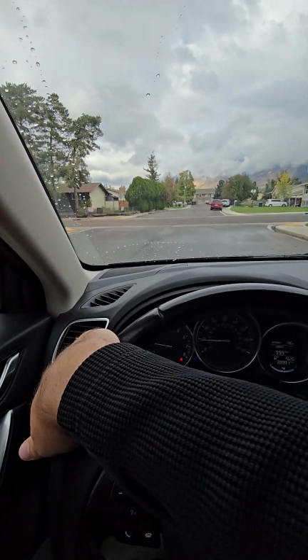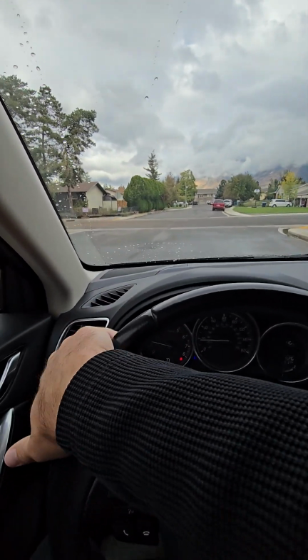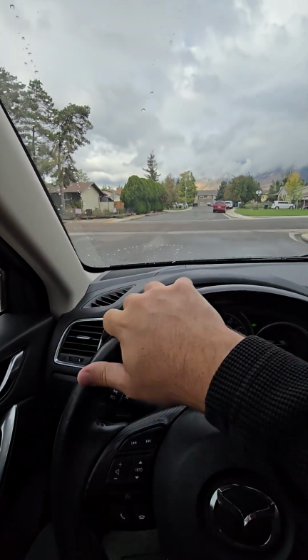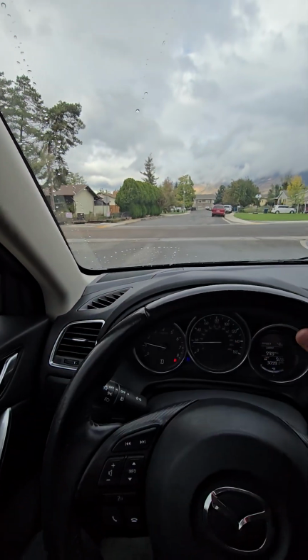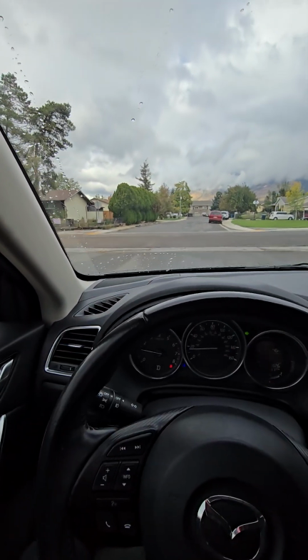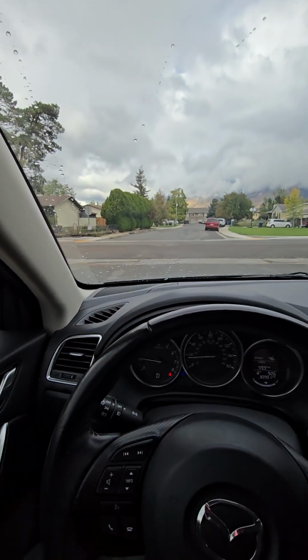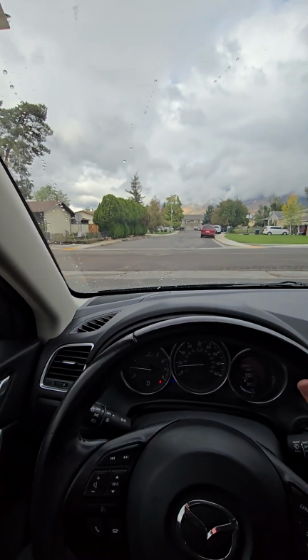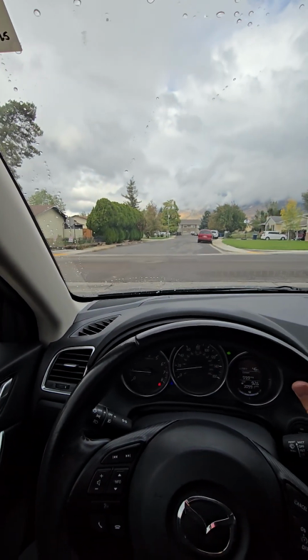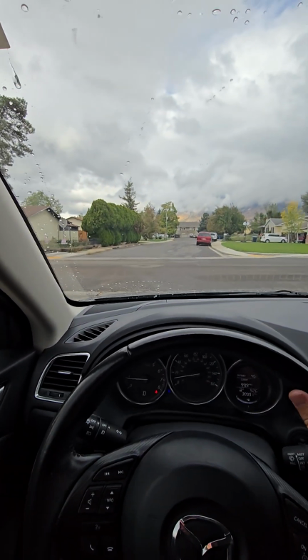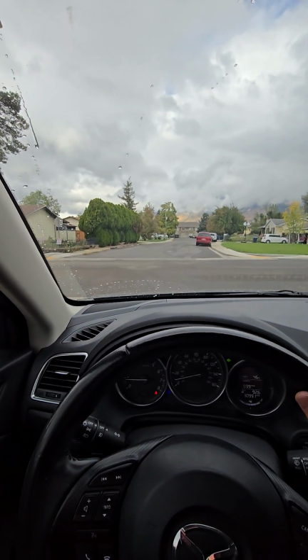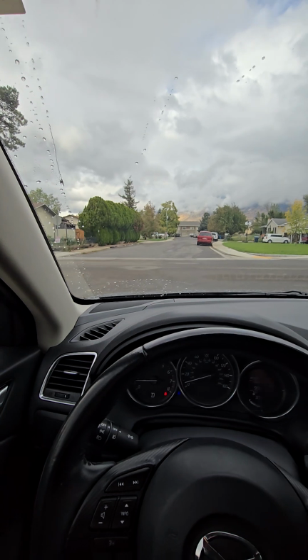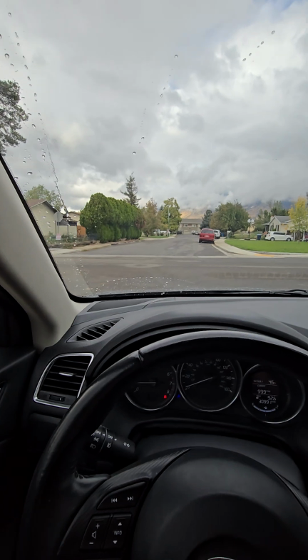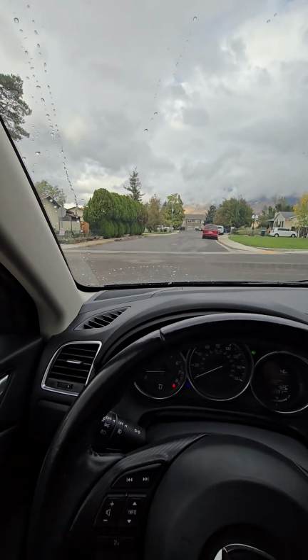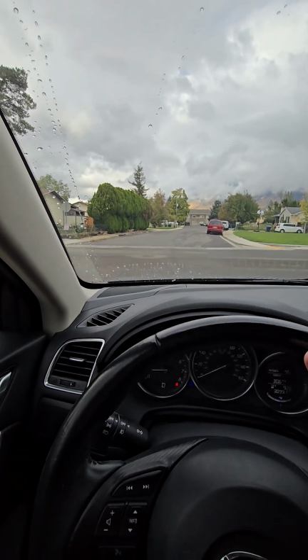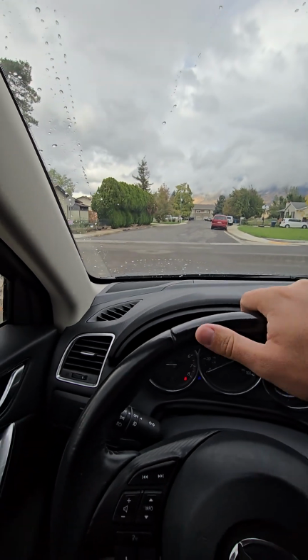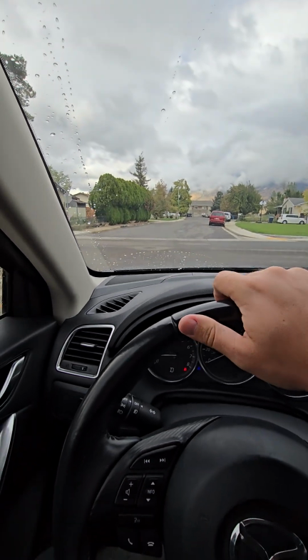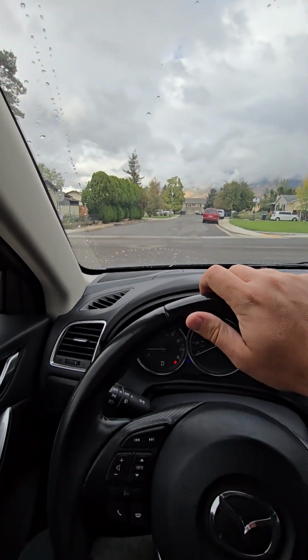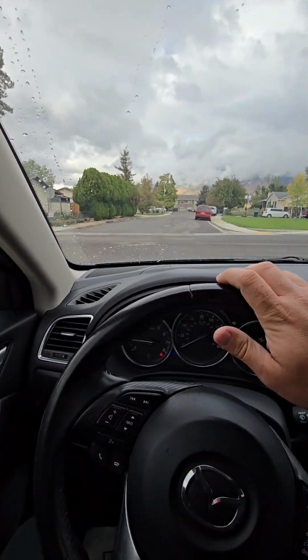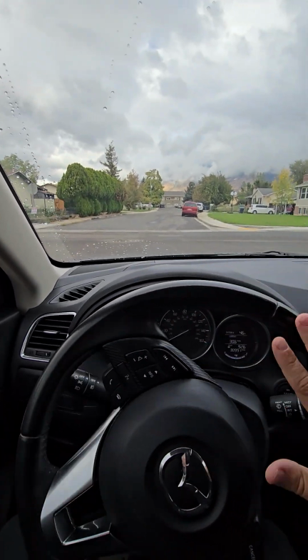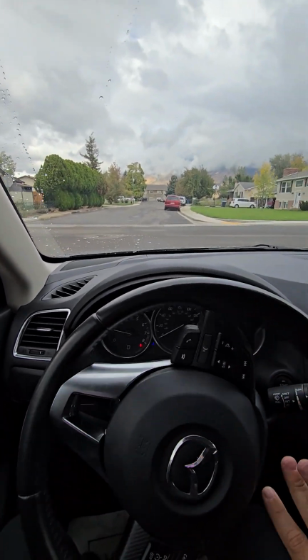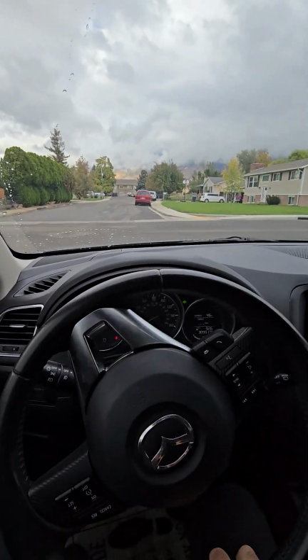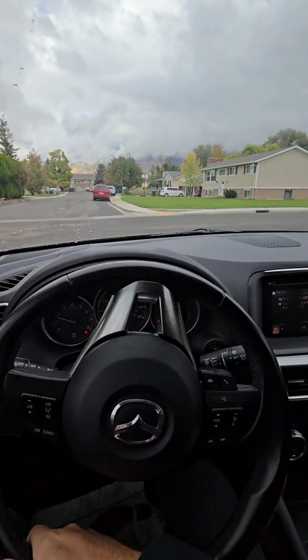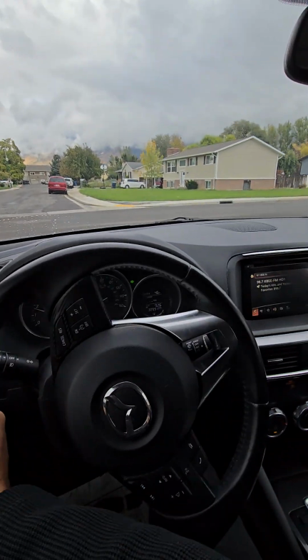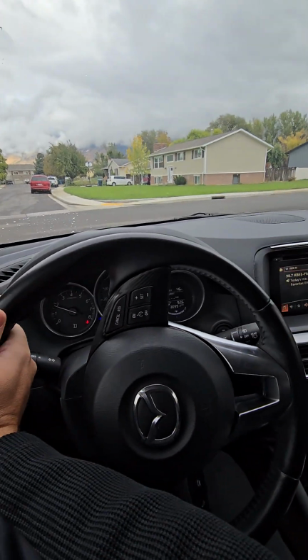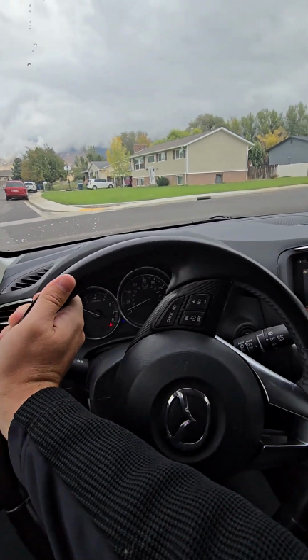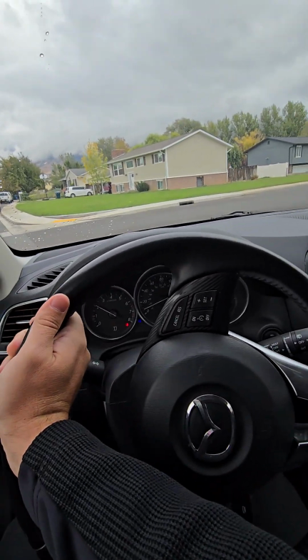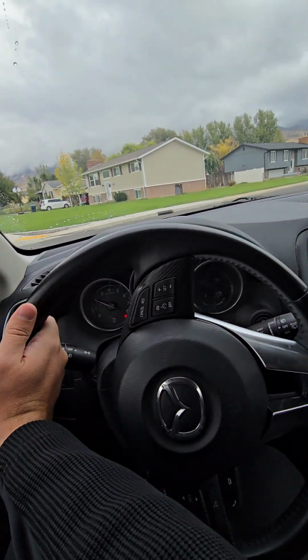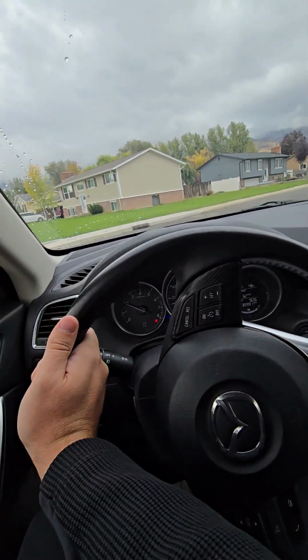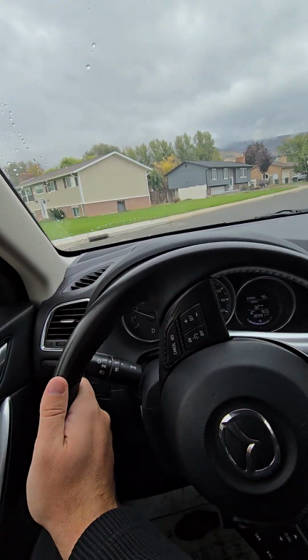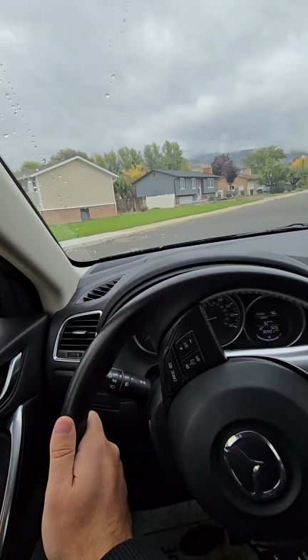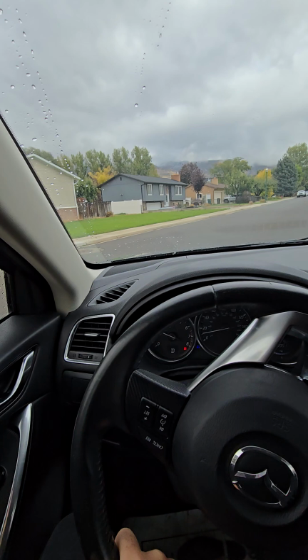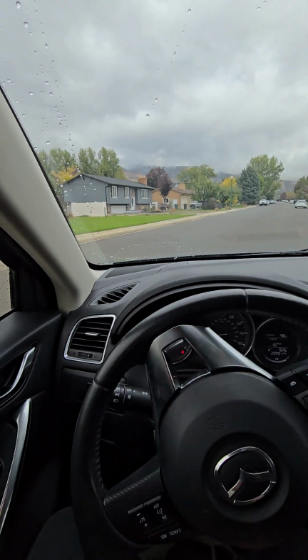Do a harder stop here. Brakes are responsive, no weird noises, no shuddering, no grinding.